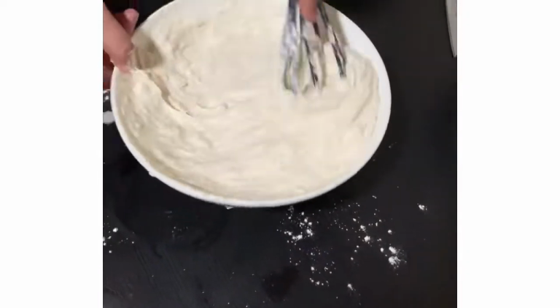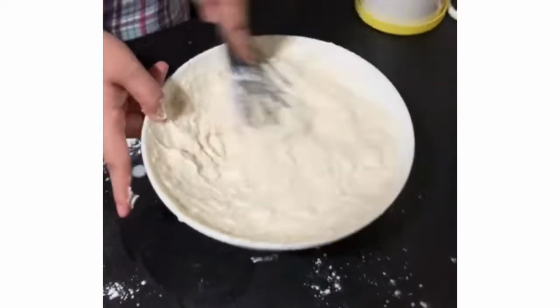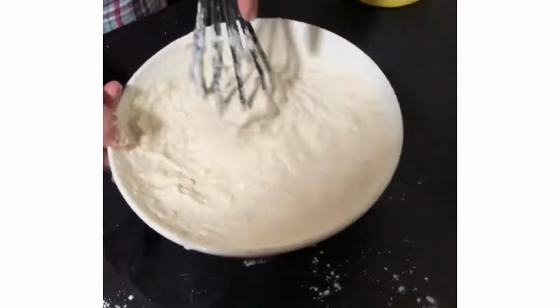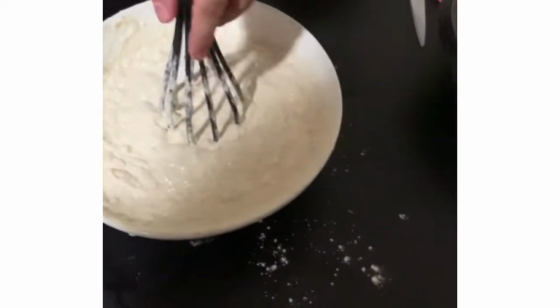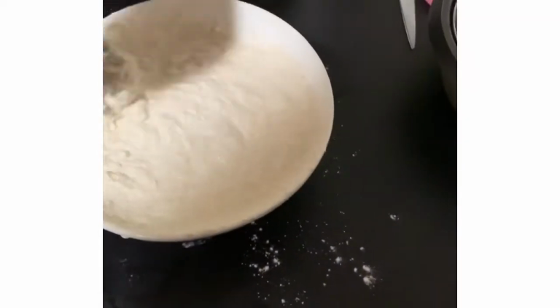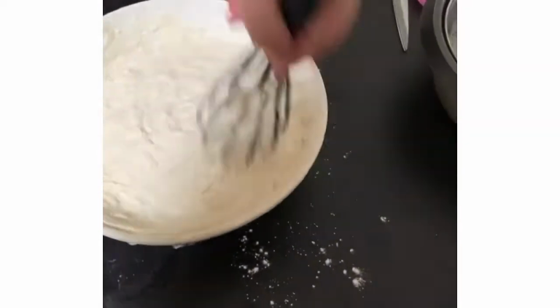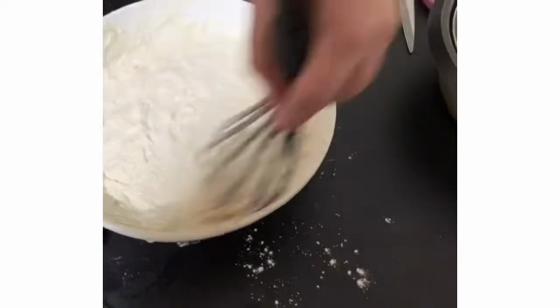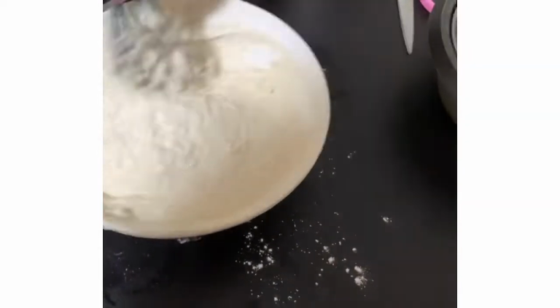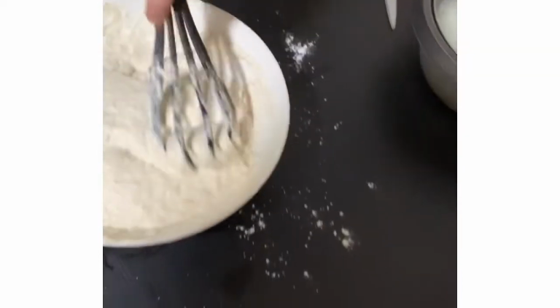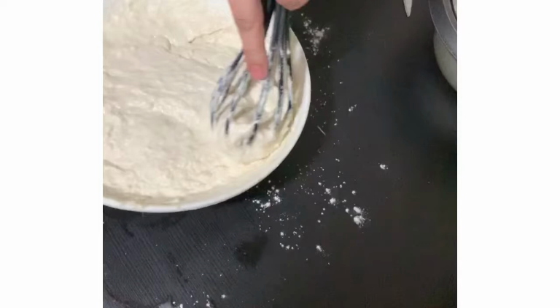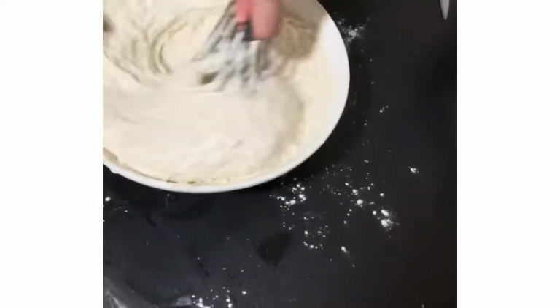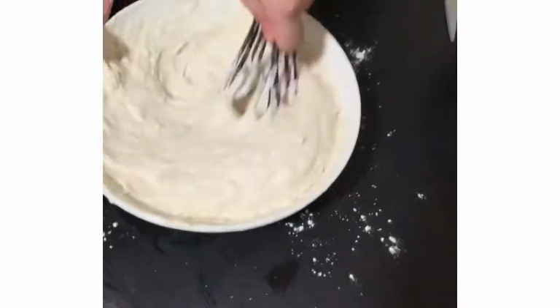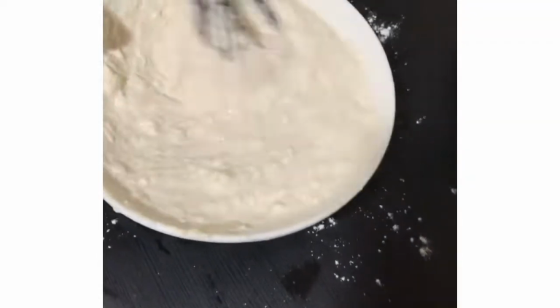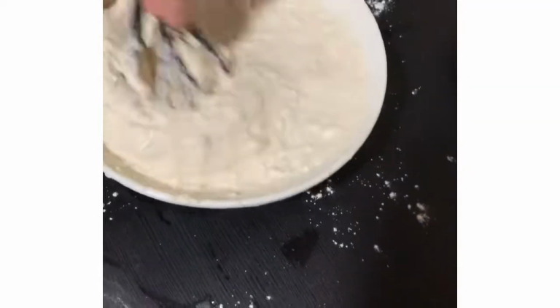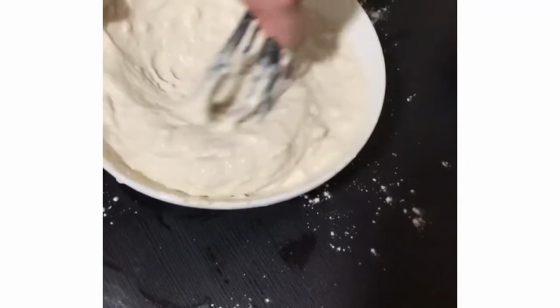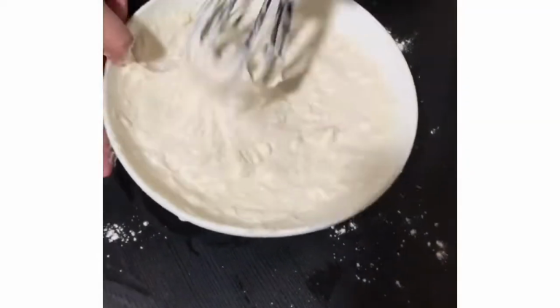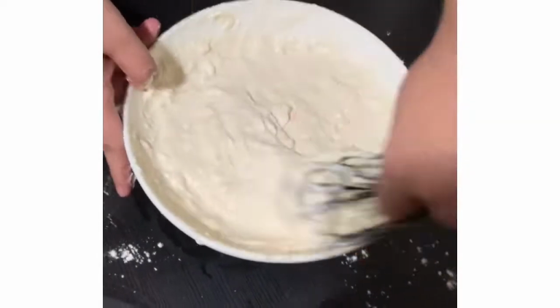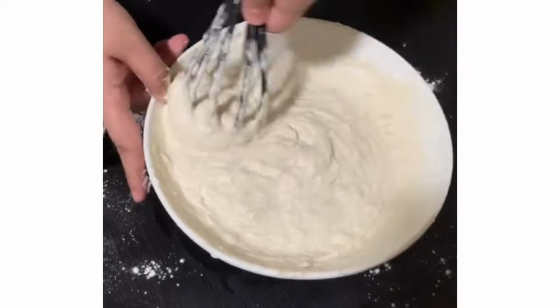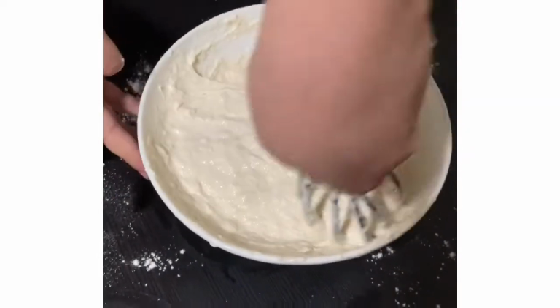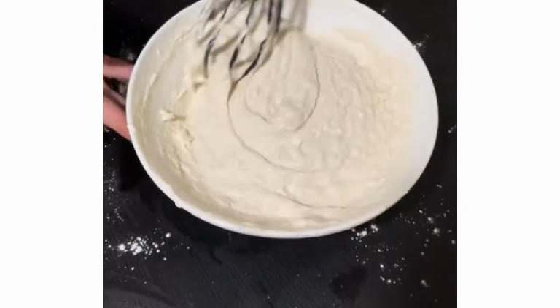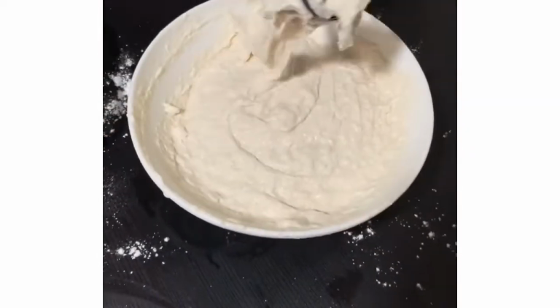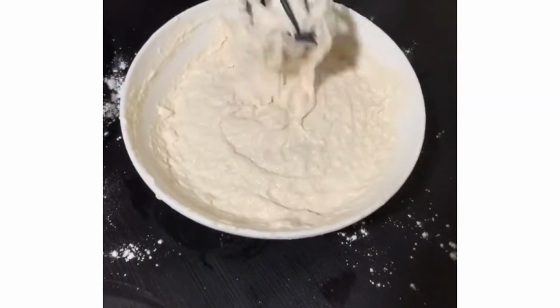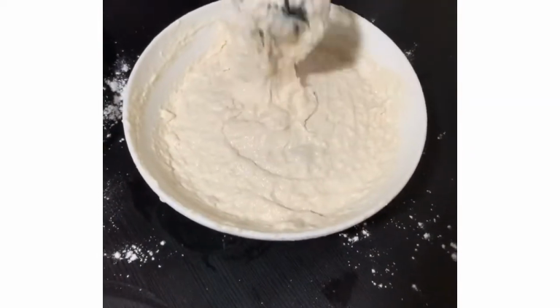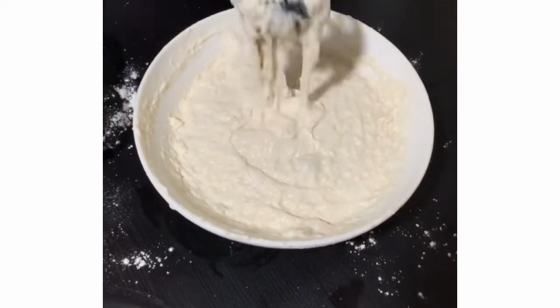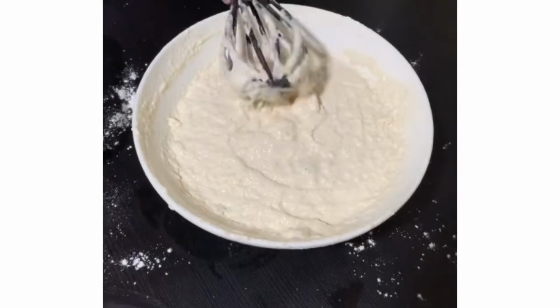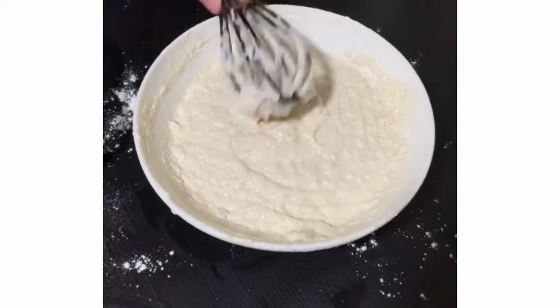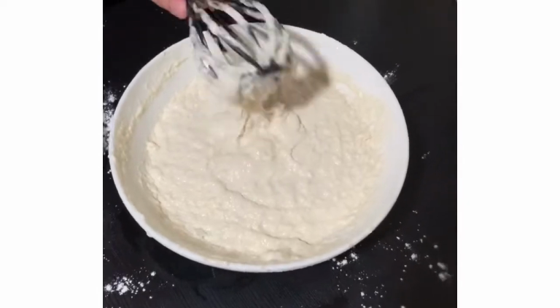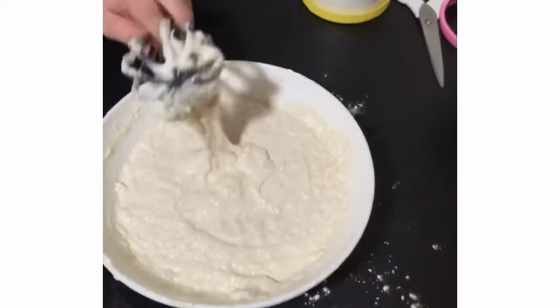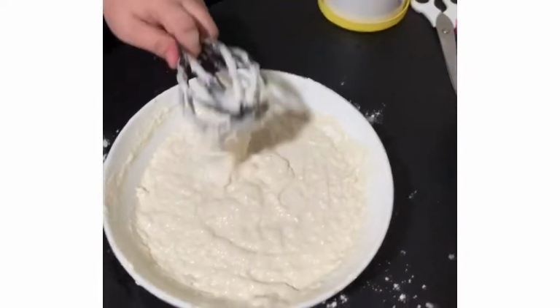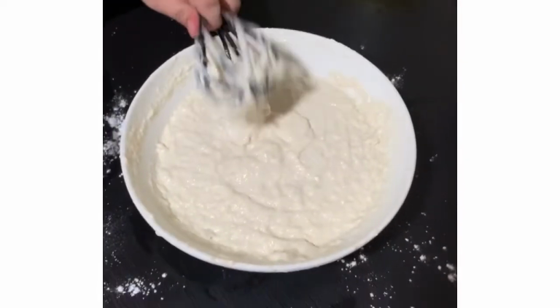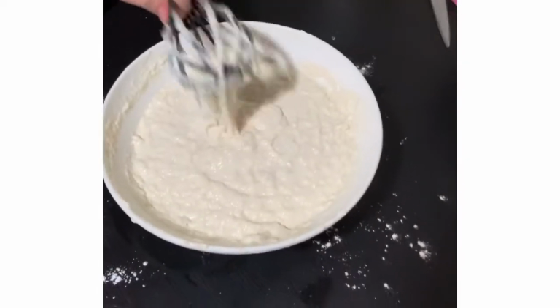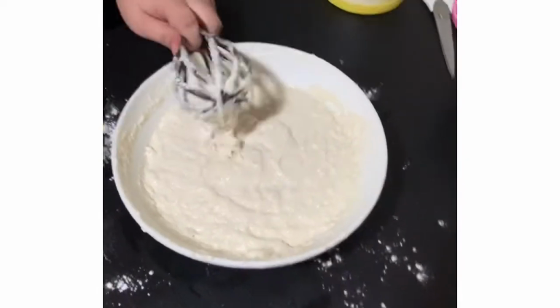And dapat maging buo-buo na siya, right? Kikita pang over. Then after pagod na kayo, sigil nyo na yan — seal it up.